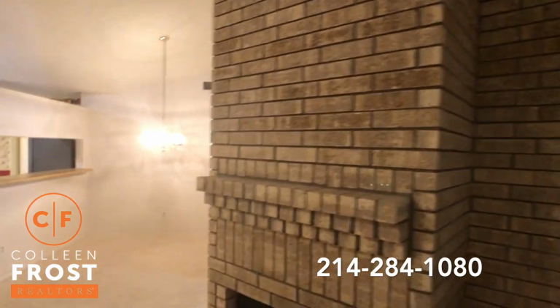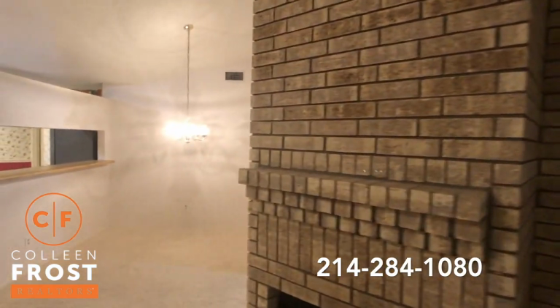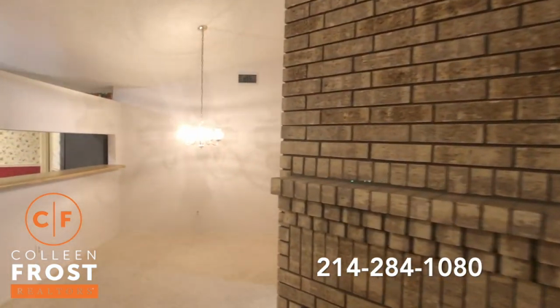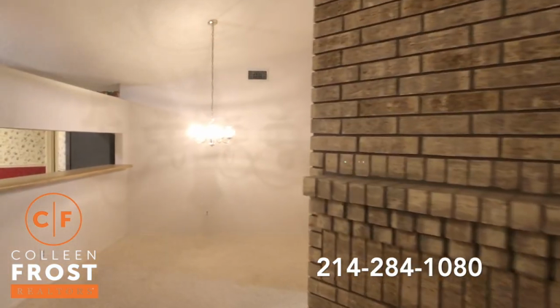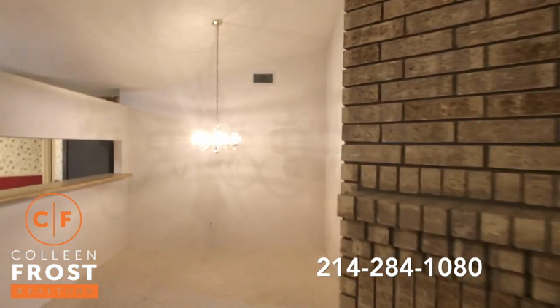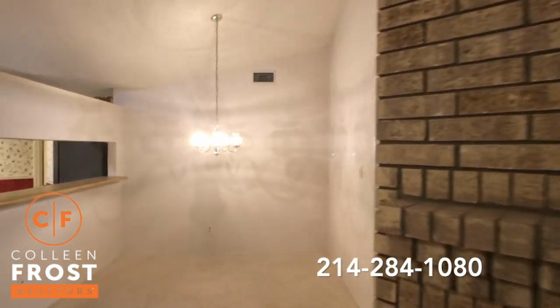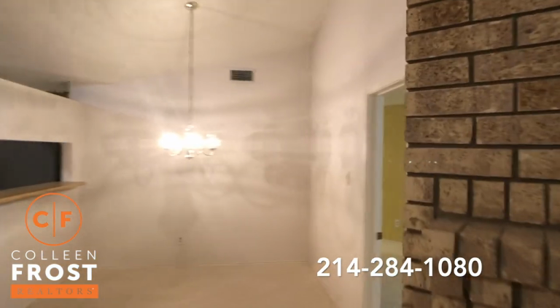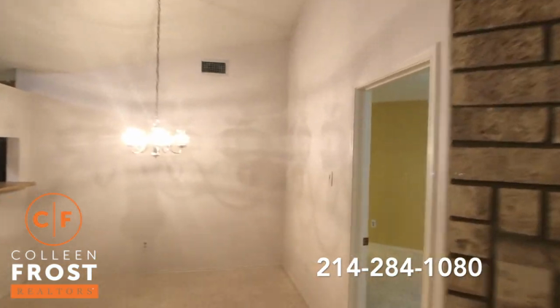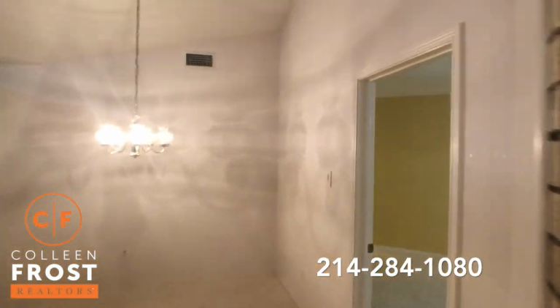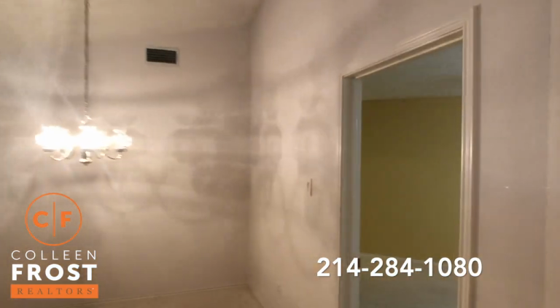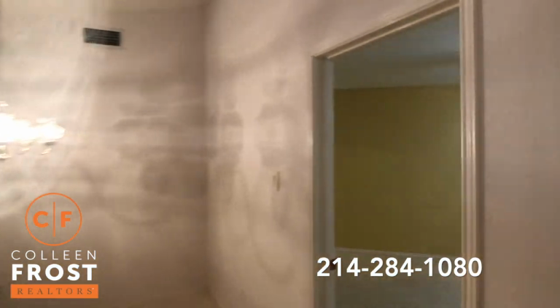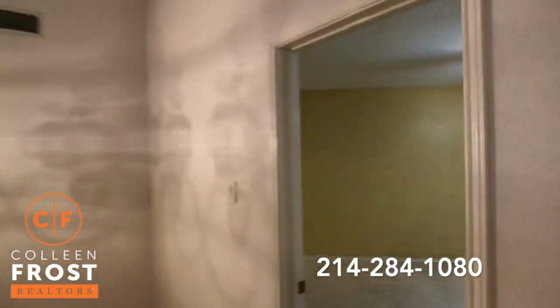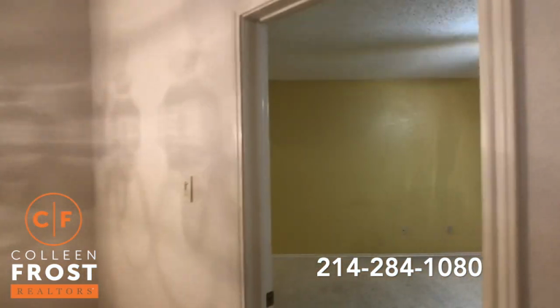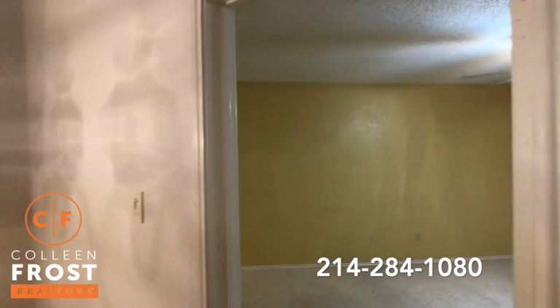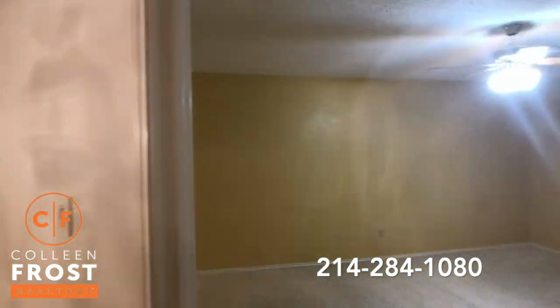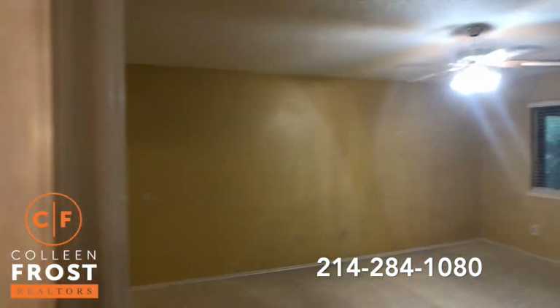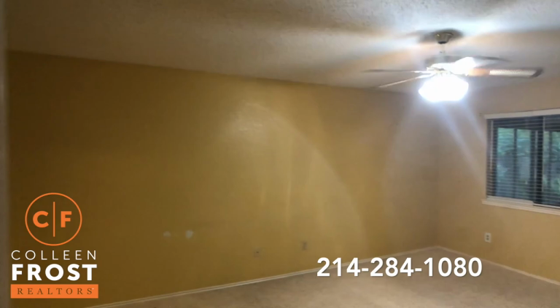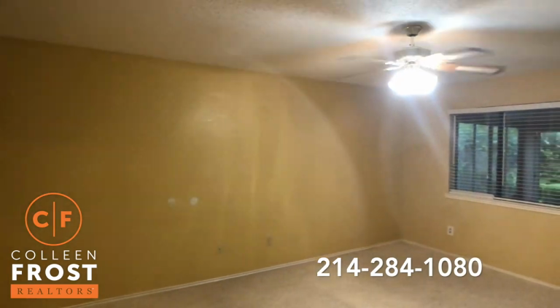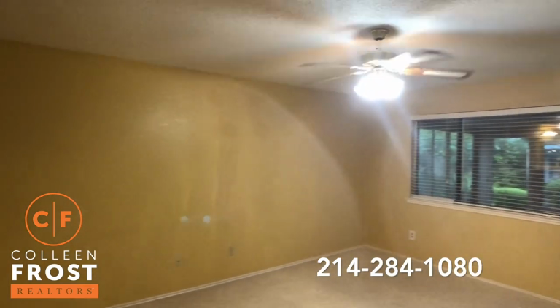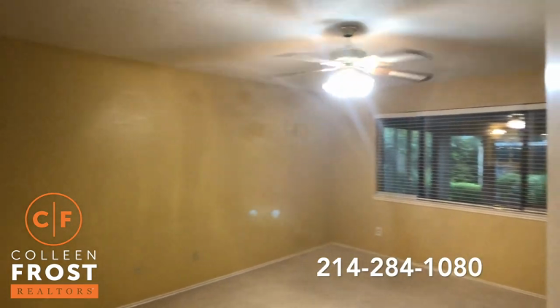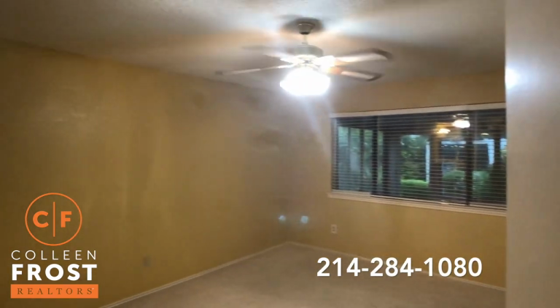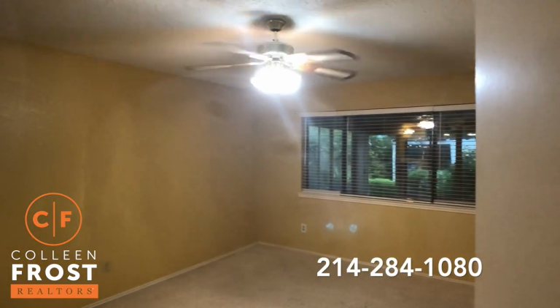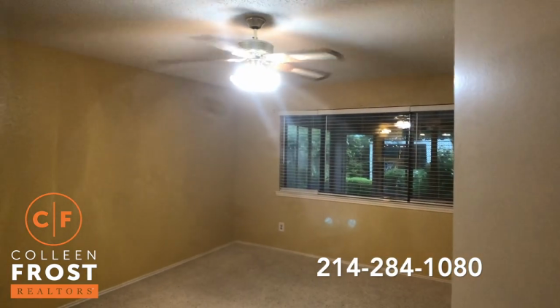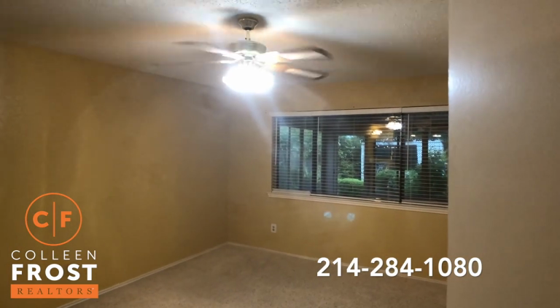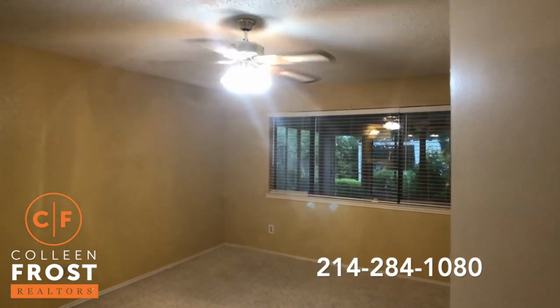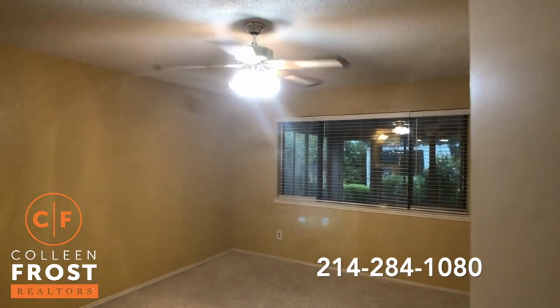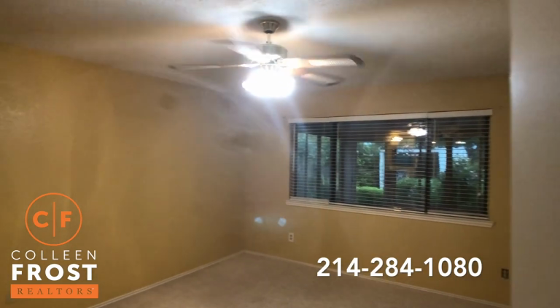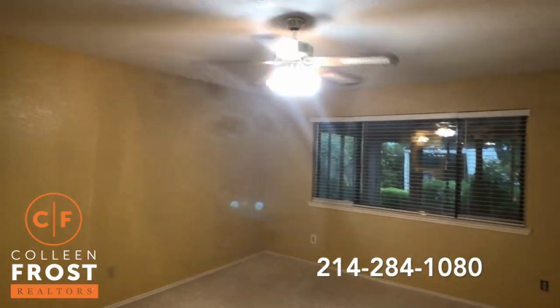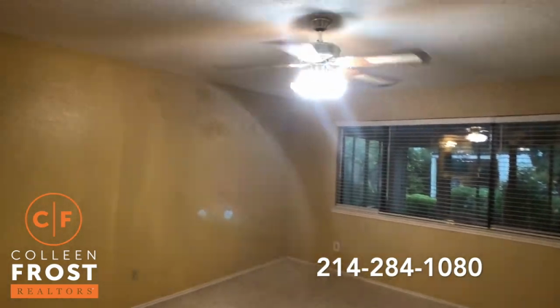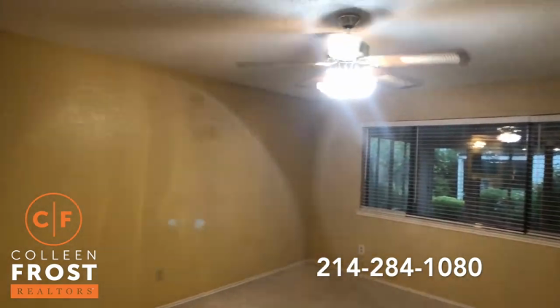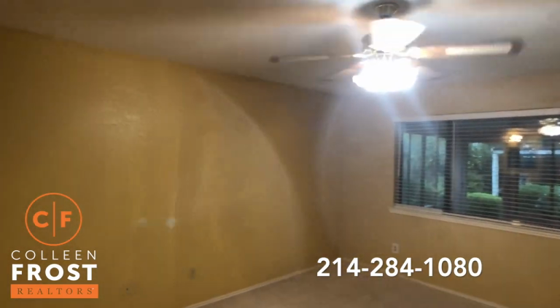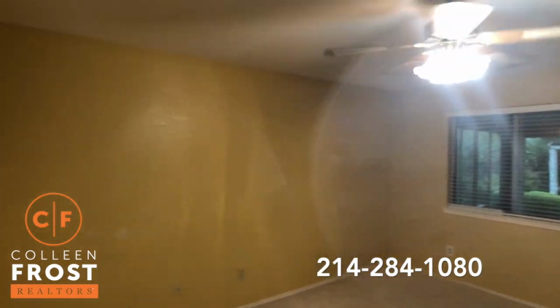Now we're going to come to the master retreat. Again, wonderful ceiling fans throughout.